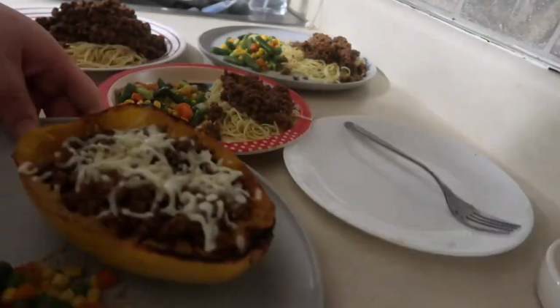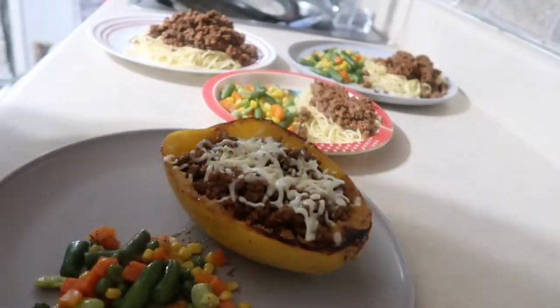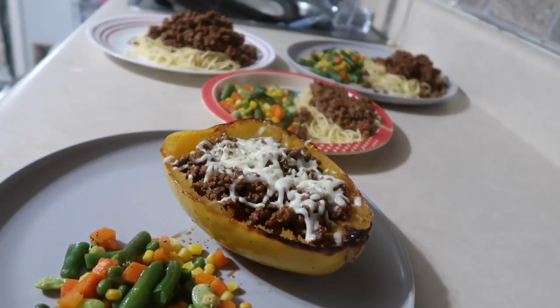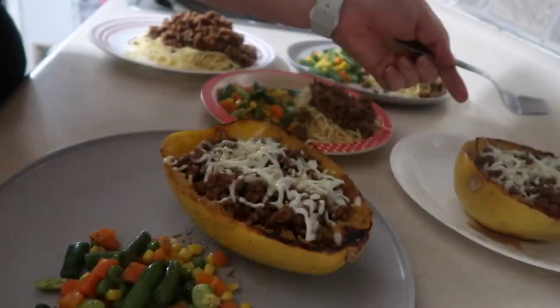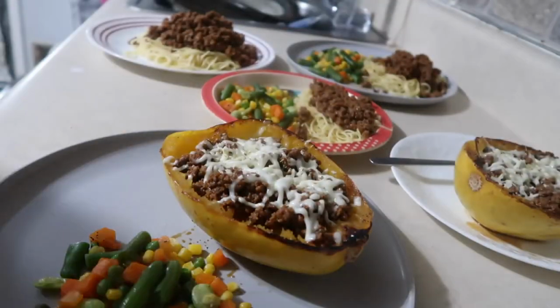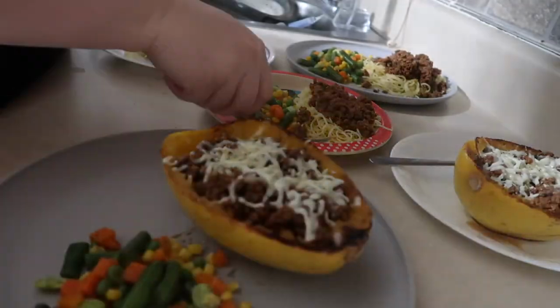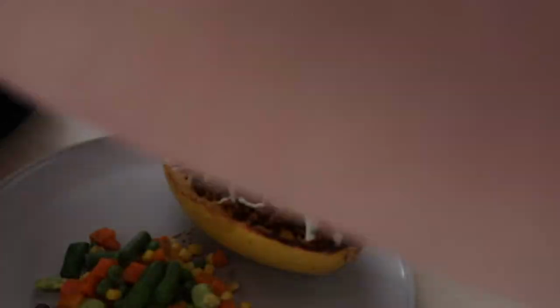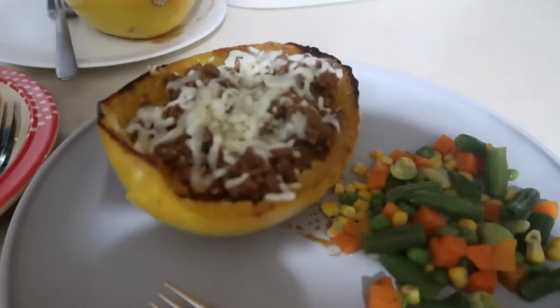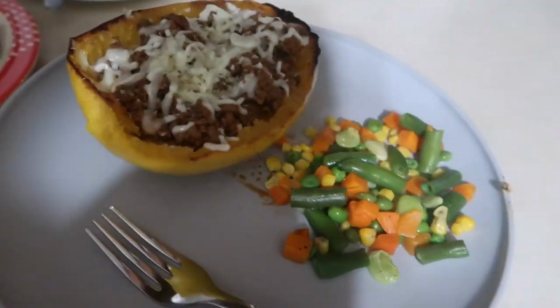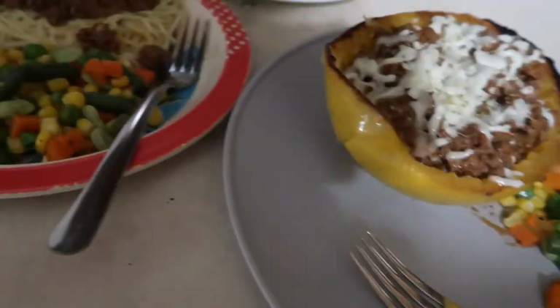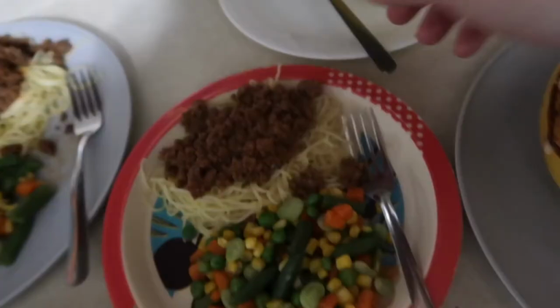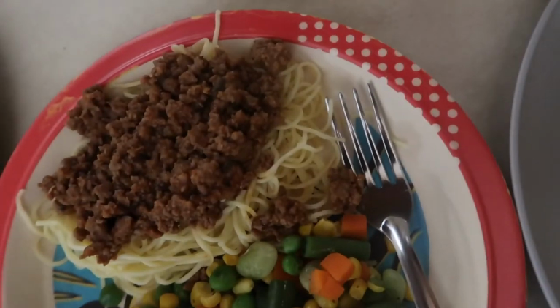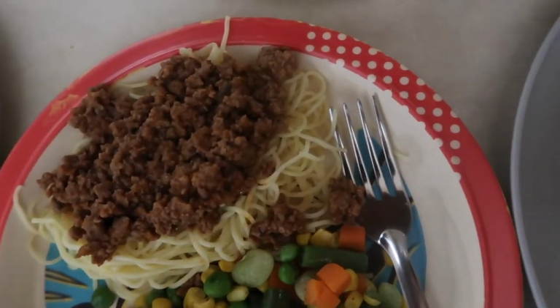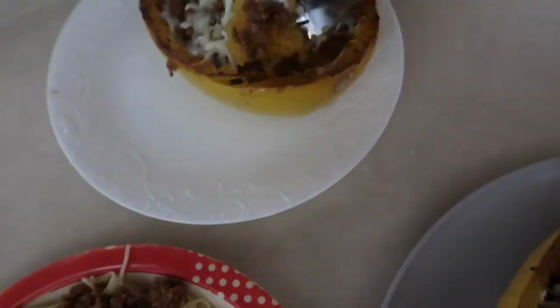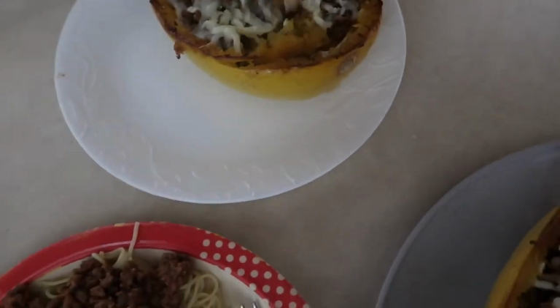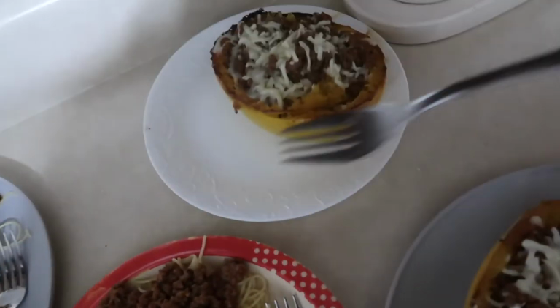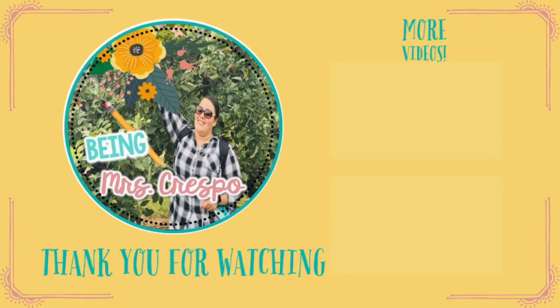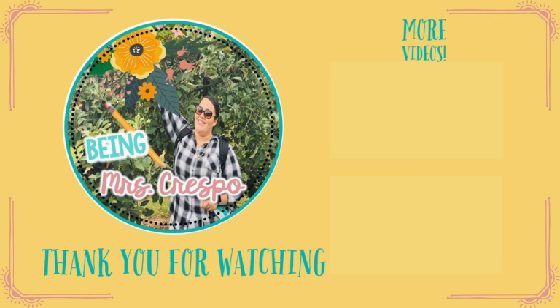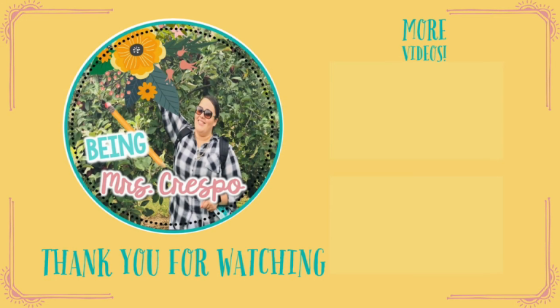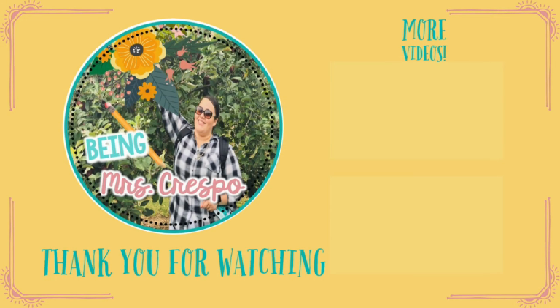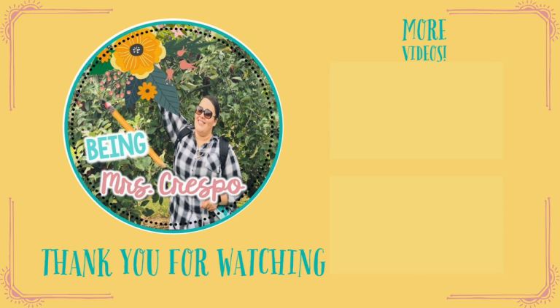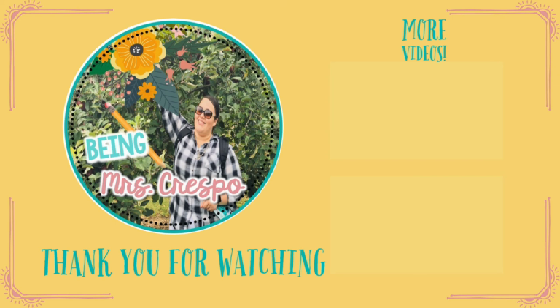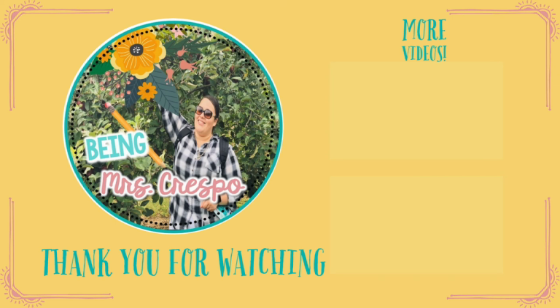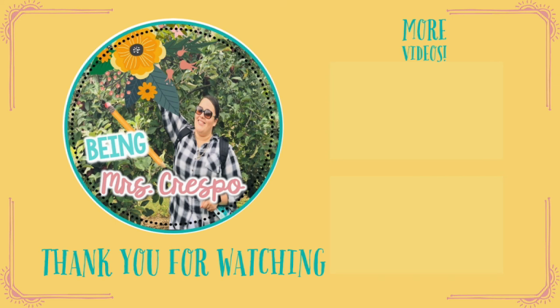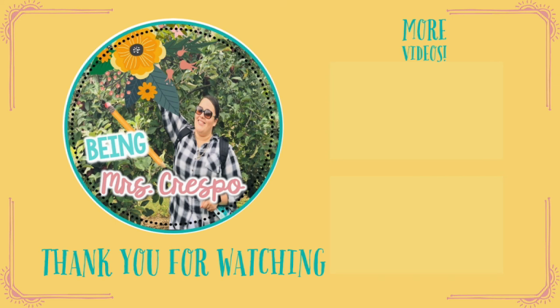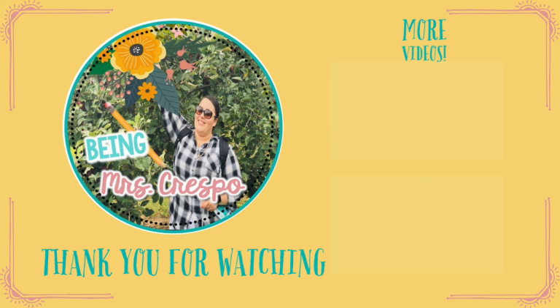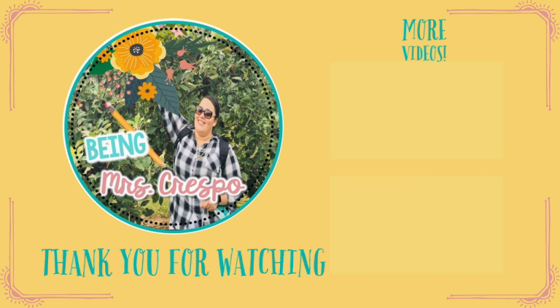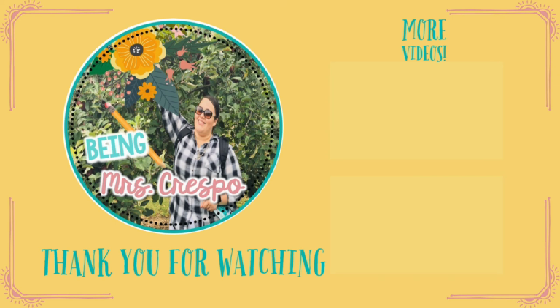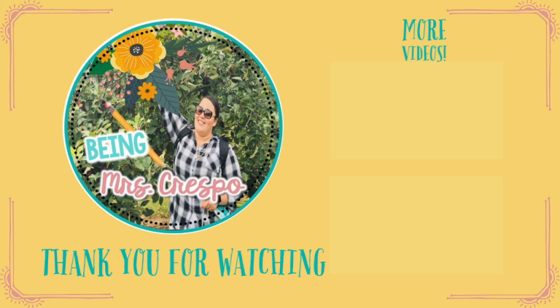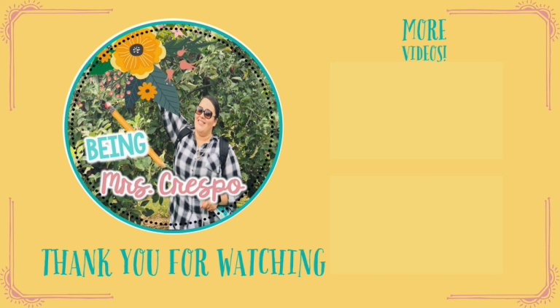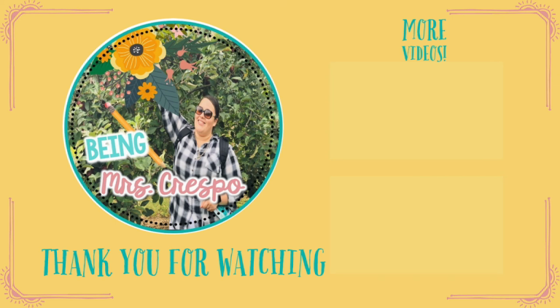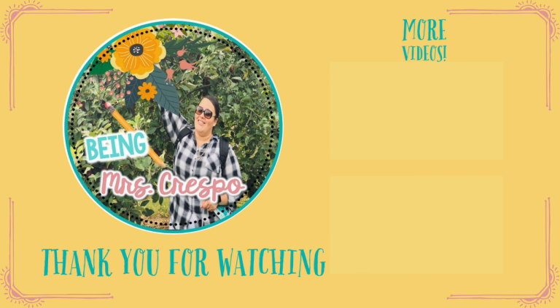I hope you guys enjoyed seeing these busy mom dinner ideas. I love getting back into my element — I used to do these a long time ago when I first started YouTube. Let me know if you enjoyed by giving me a thumbs up below, leave a comment, and I will talk to you guys next time. Bye!